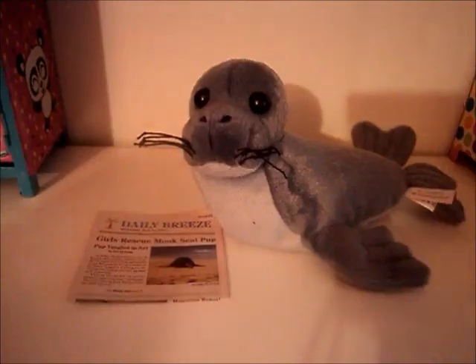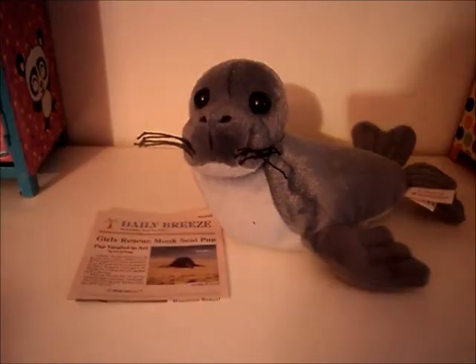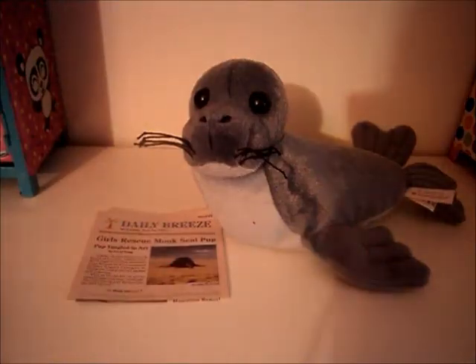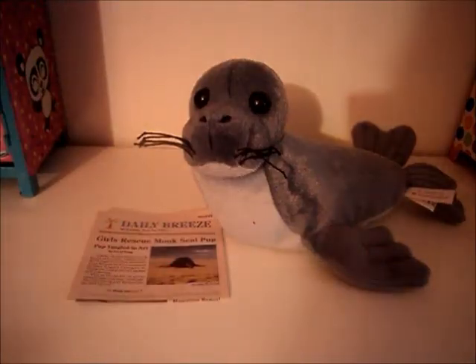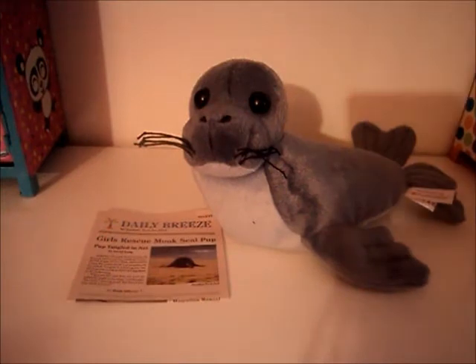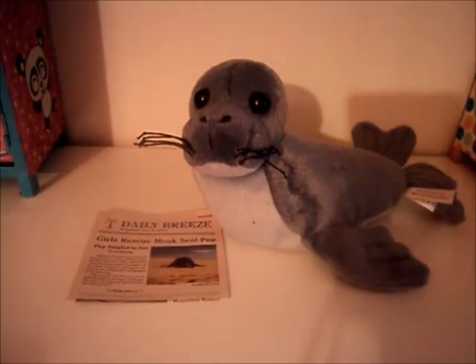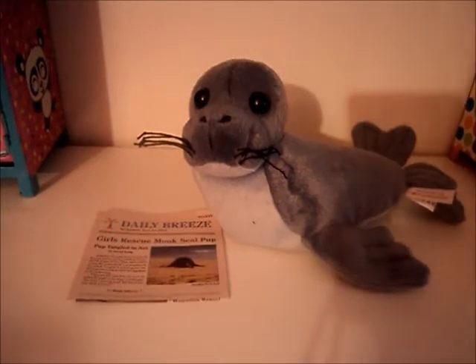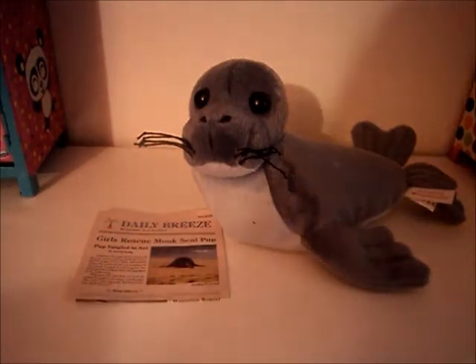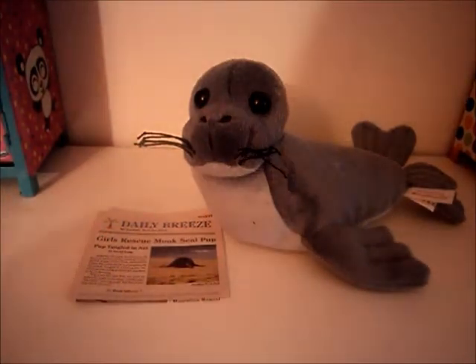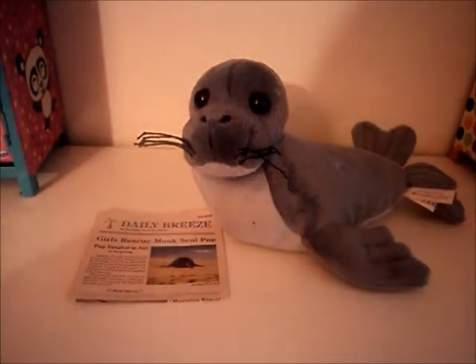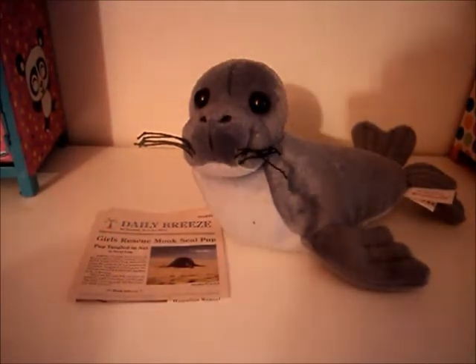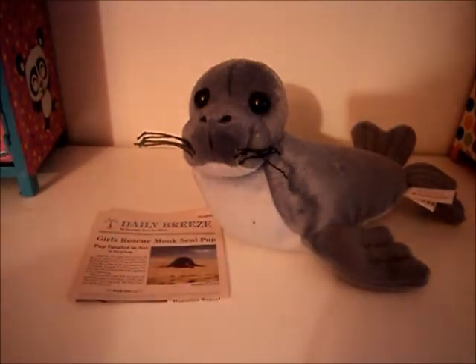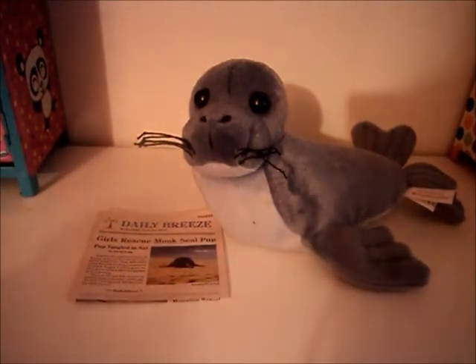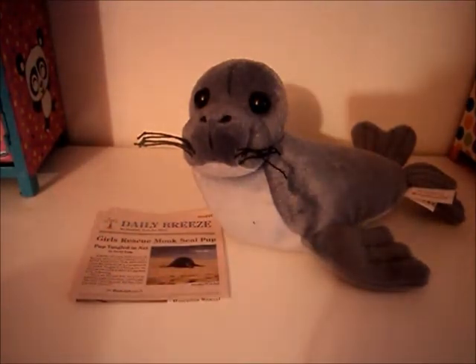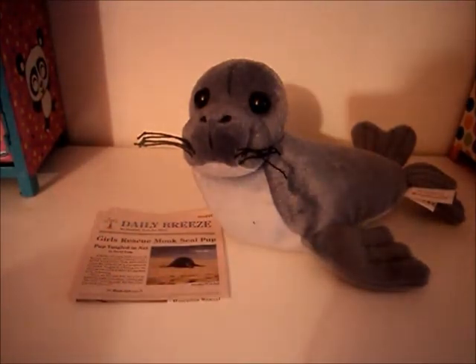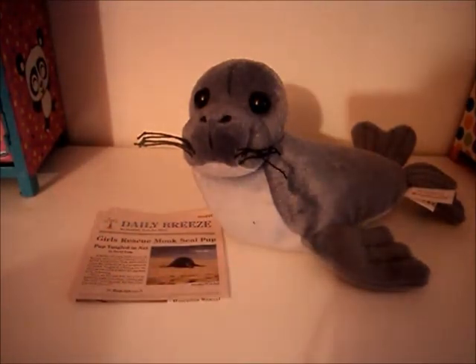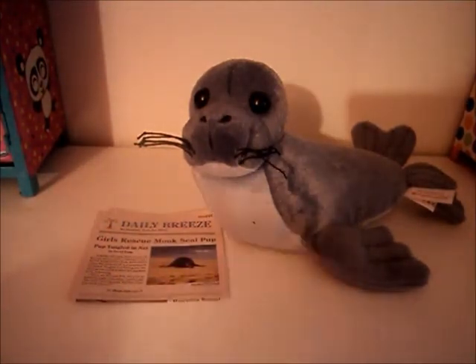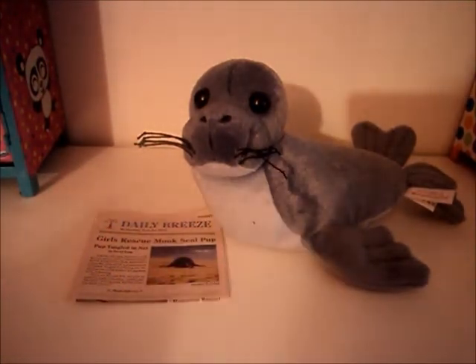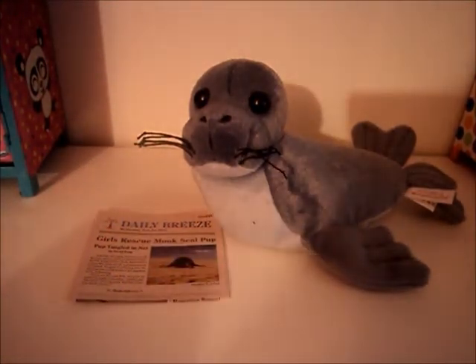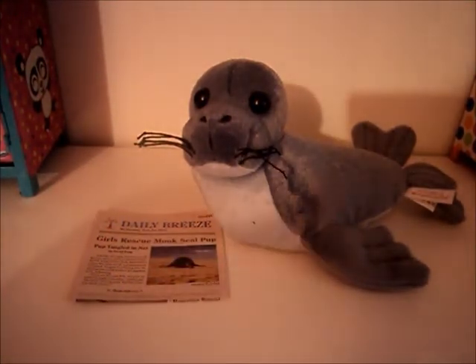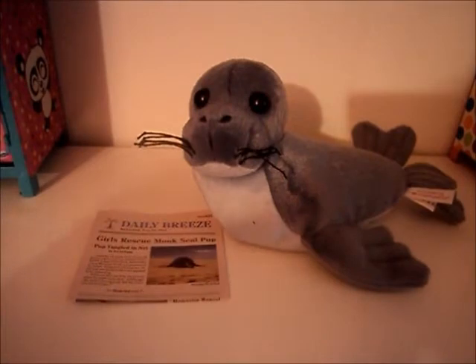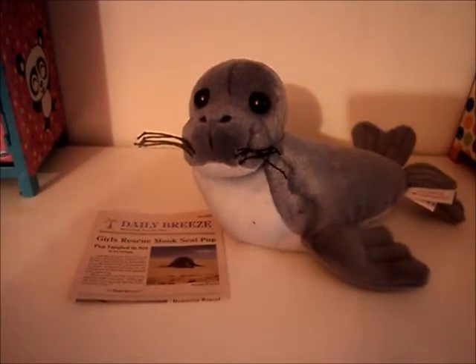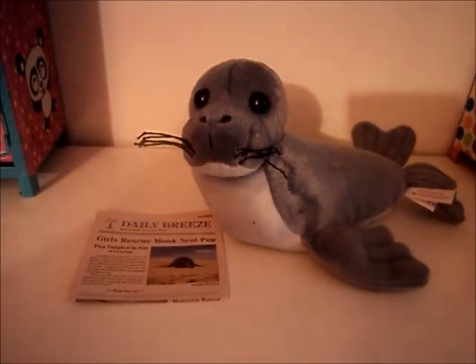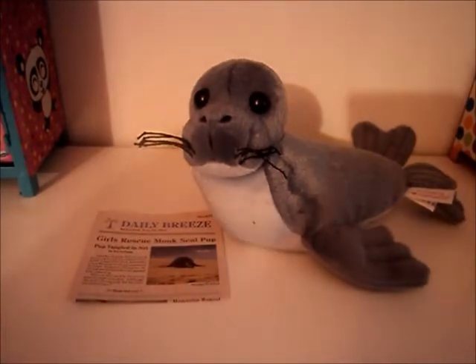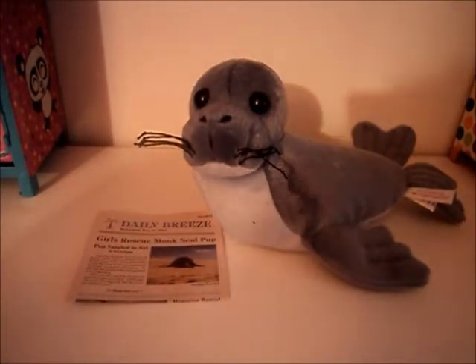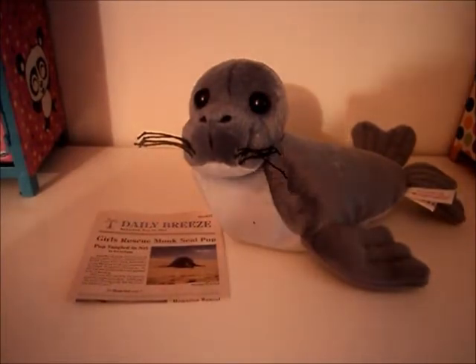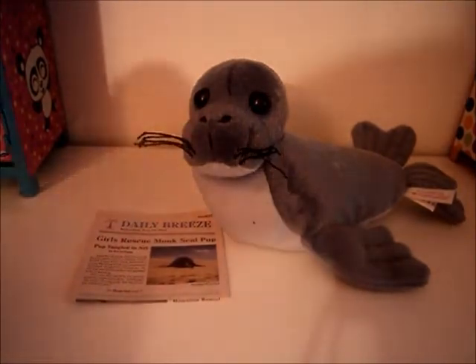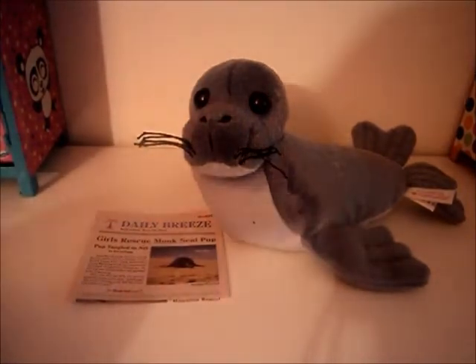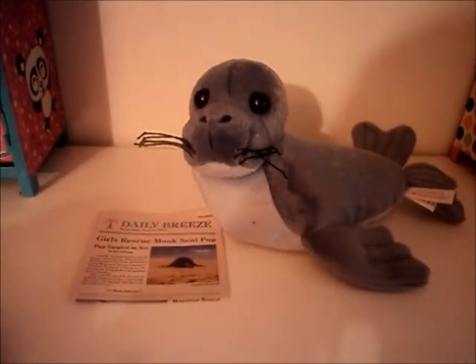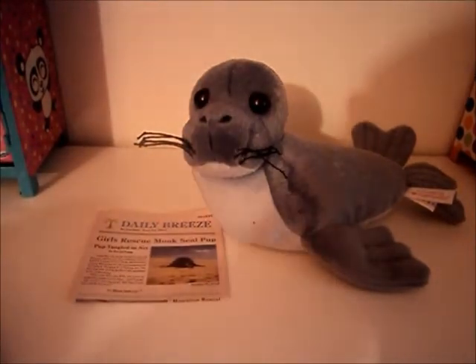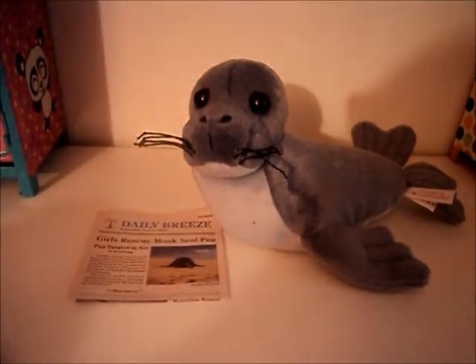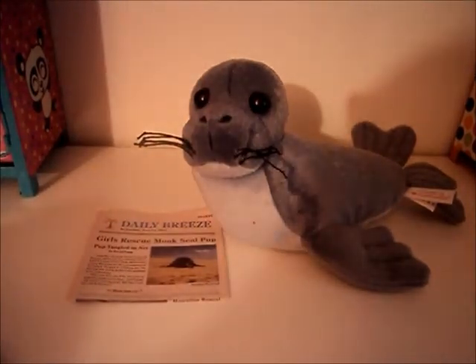Hi everyone! It's me Alyssa. So today I'm going to be reviewing Girl of the Year 2011 Kanani's Monk Seal. So let's get started.